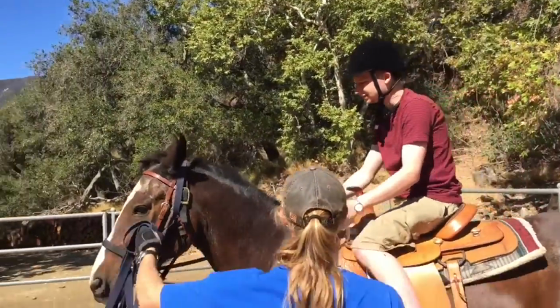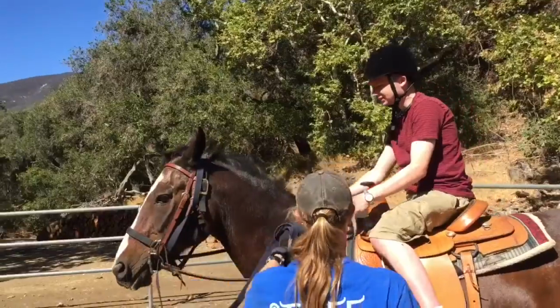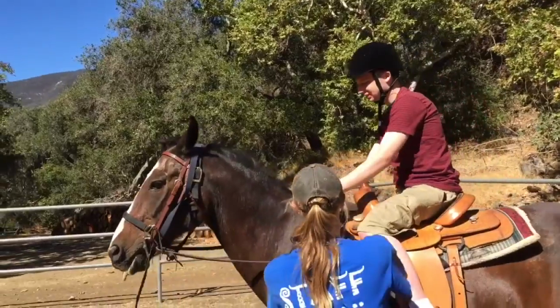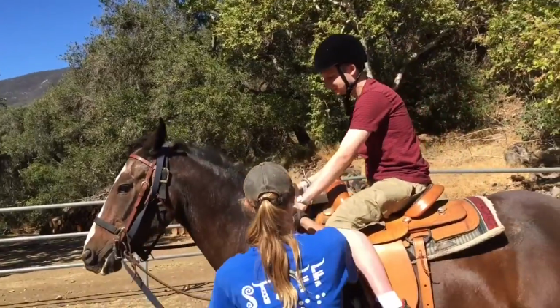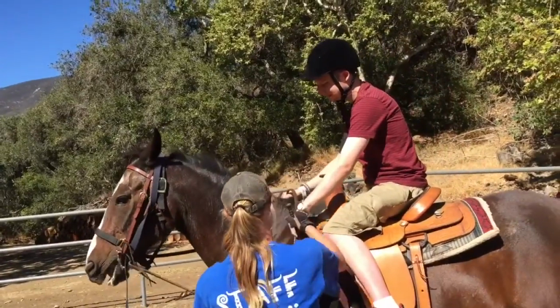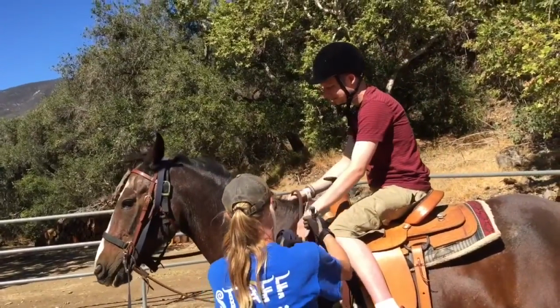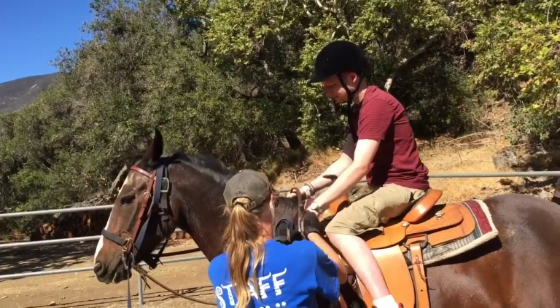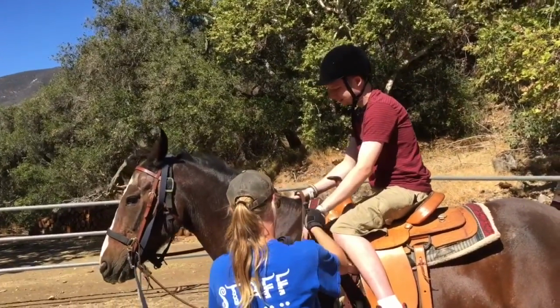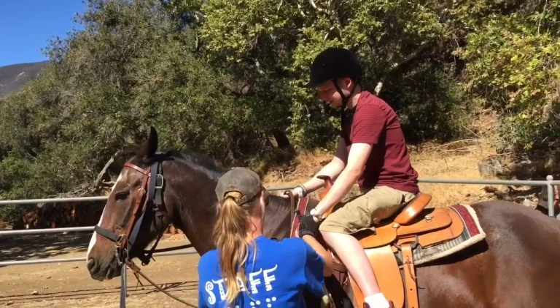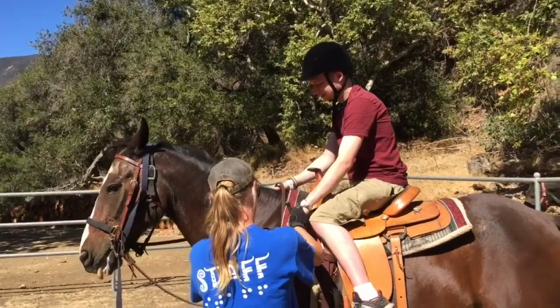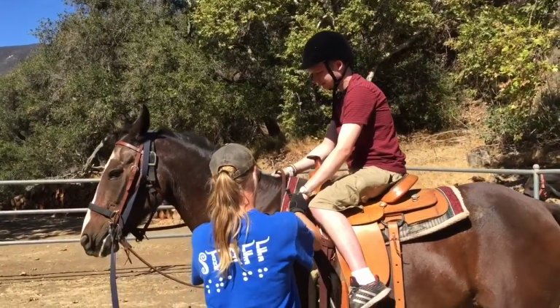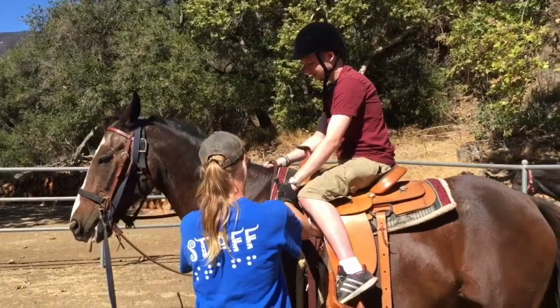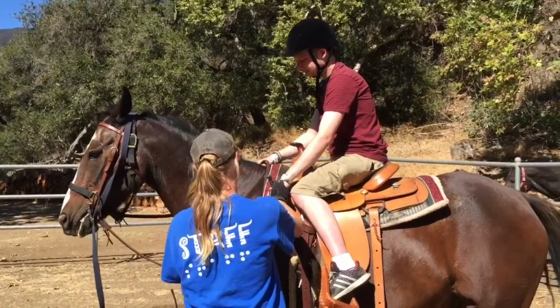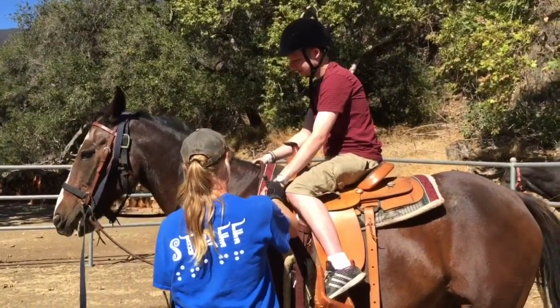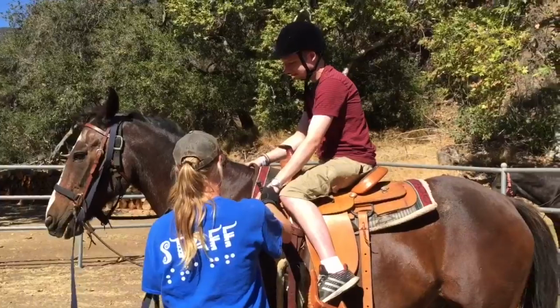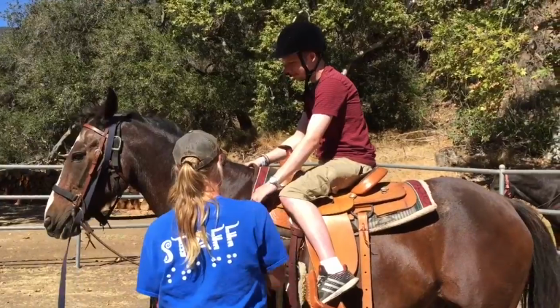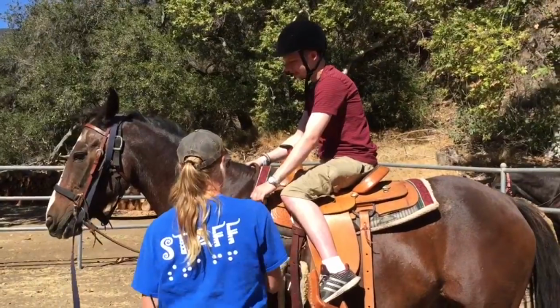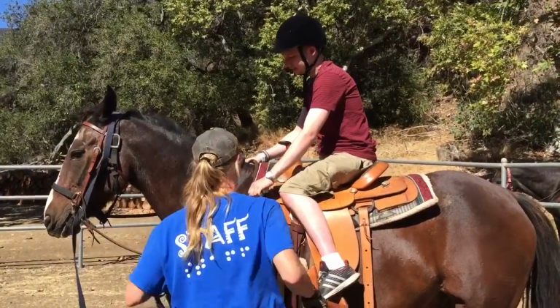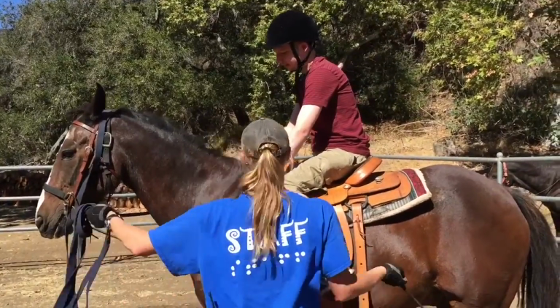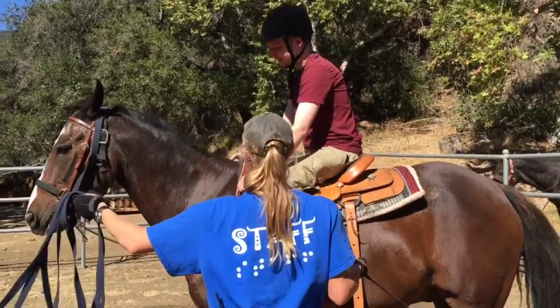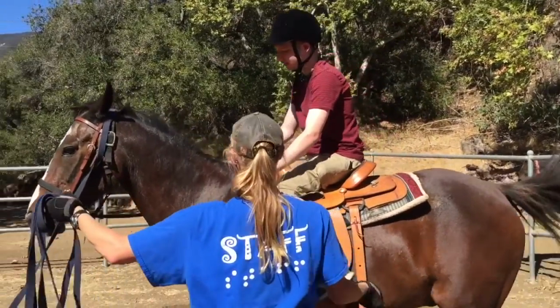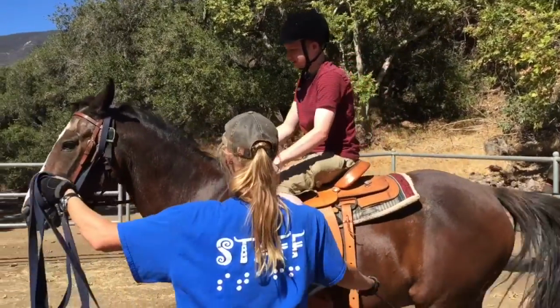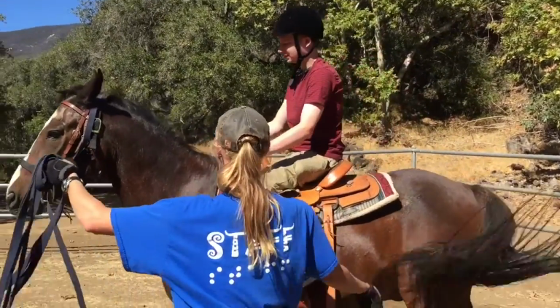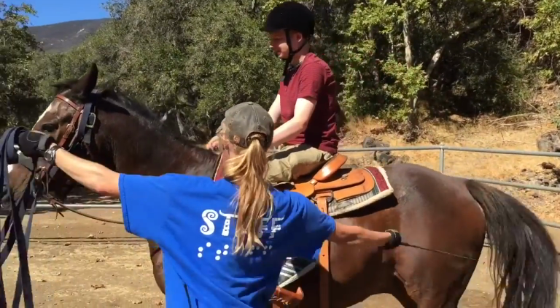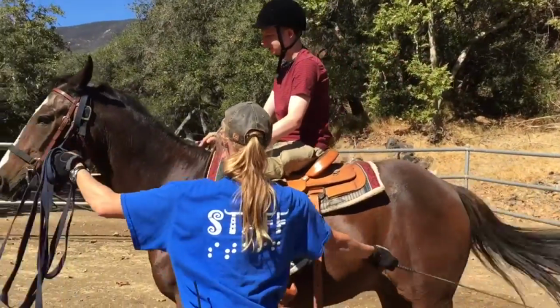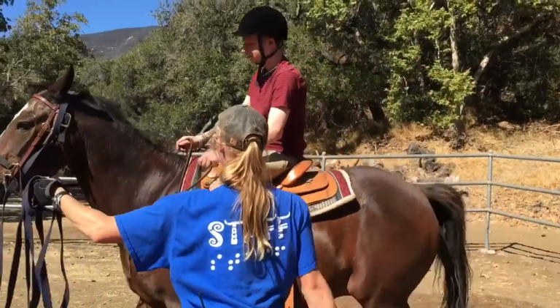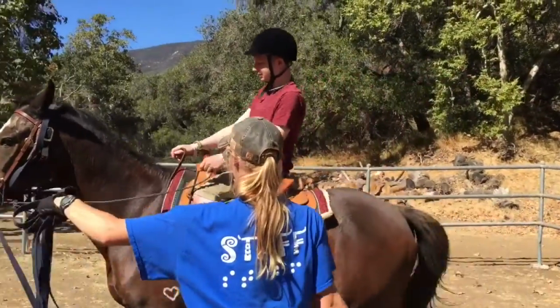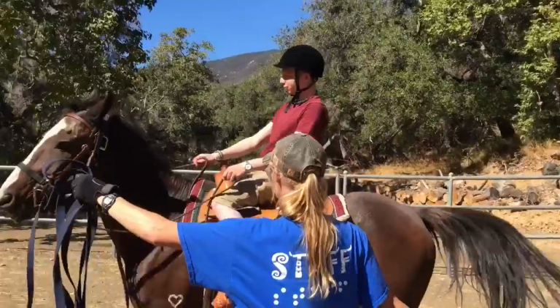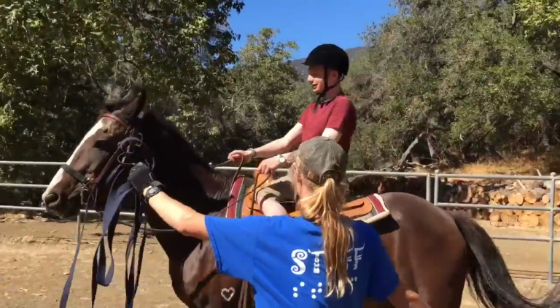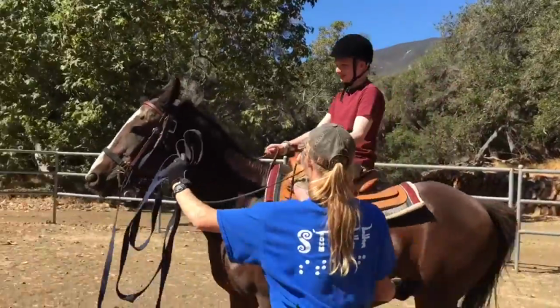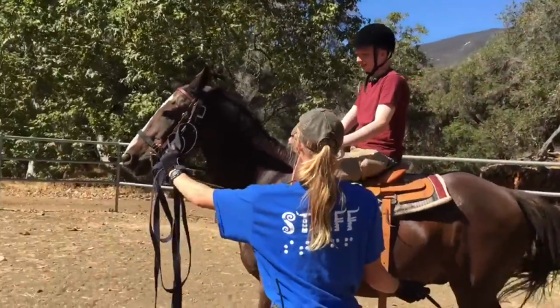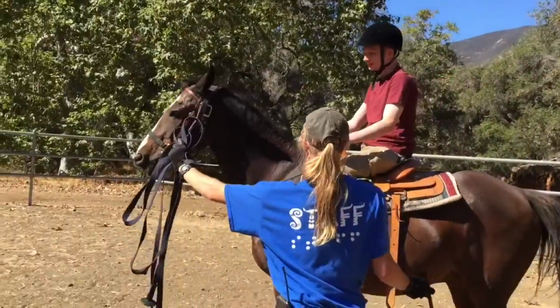Hands forward, or loose. Tight — close your fingers. Your fingers are going to be closed at all times. Give him a kick, ask him to go forward. And don't step on the brakes.